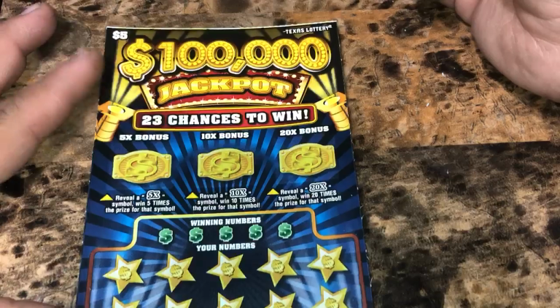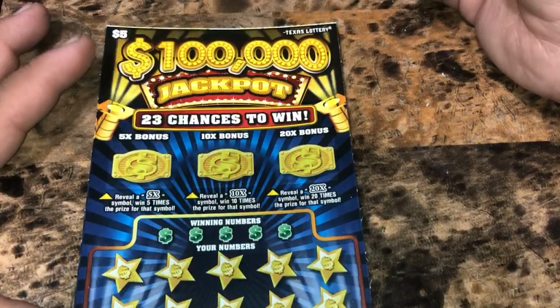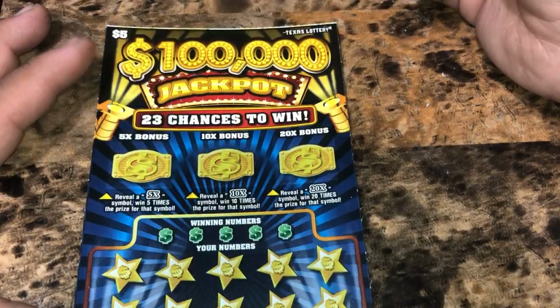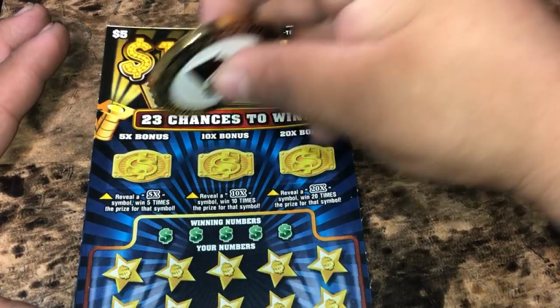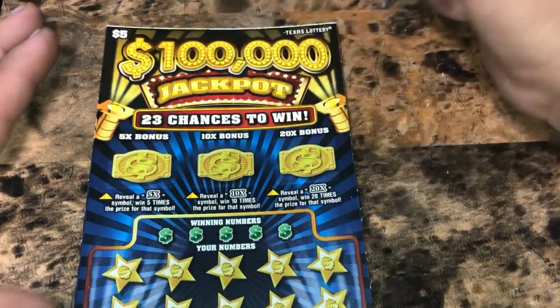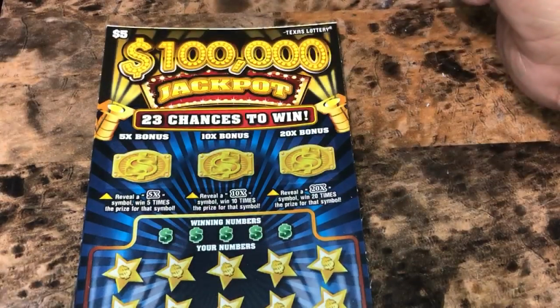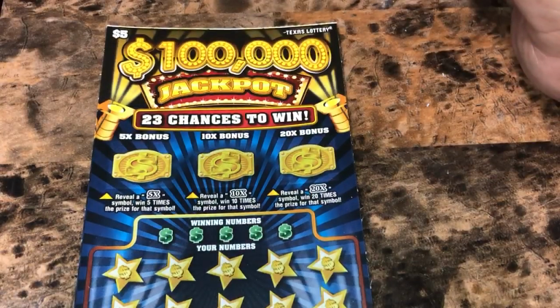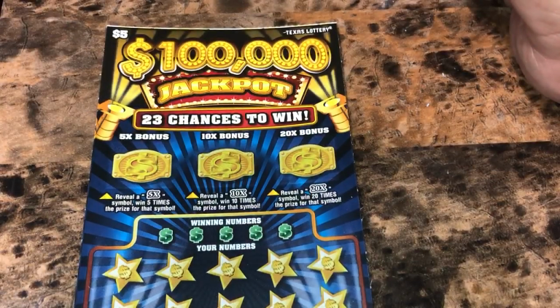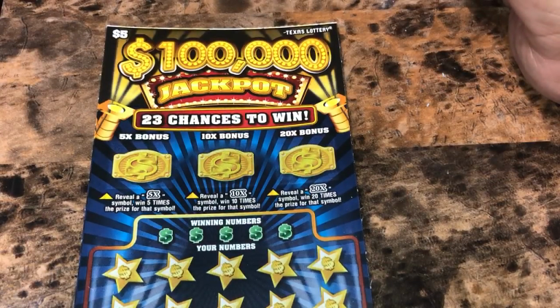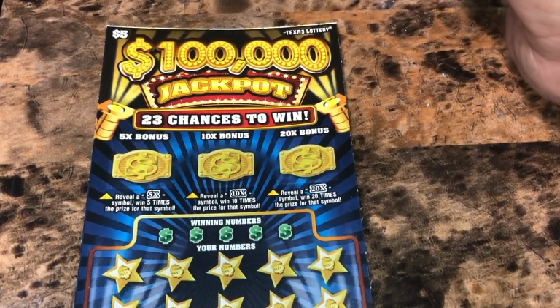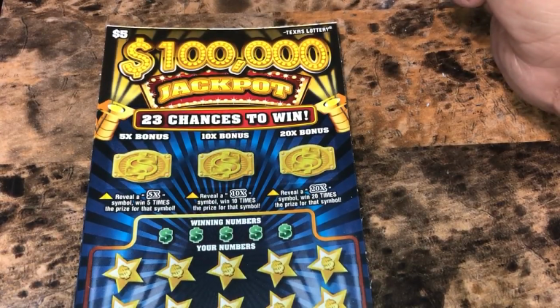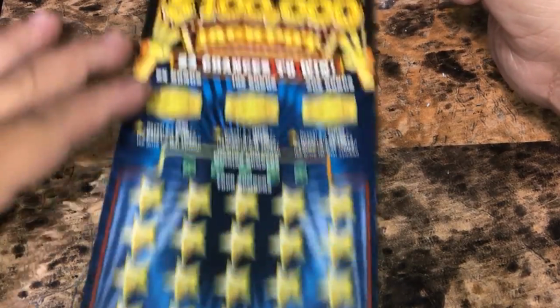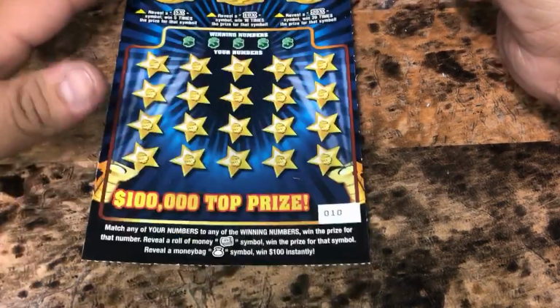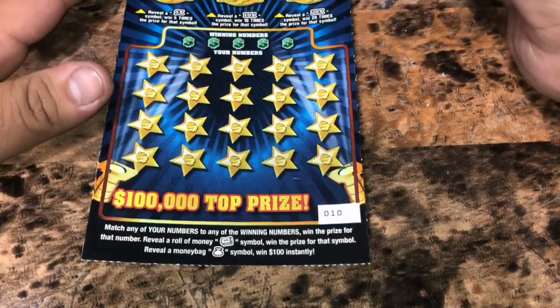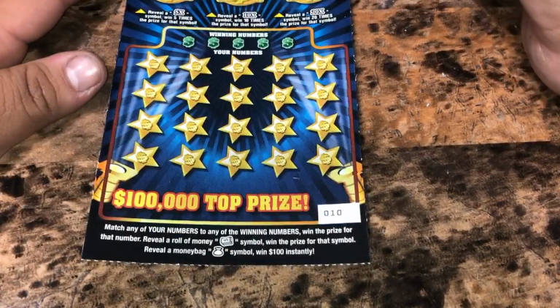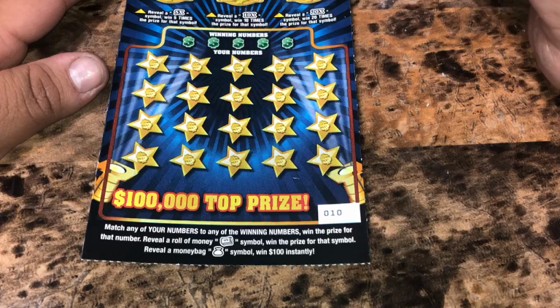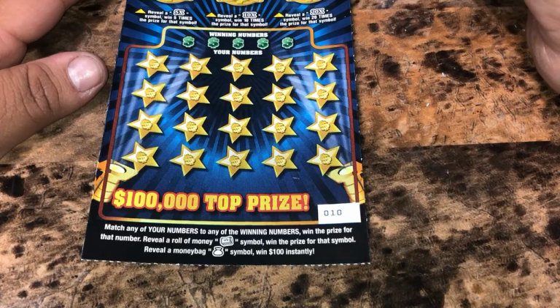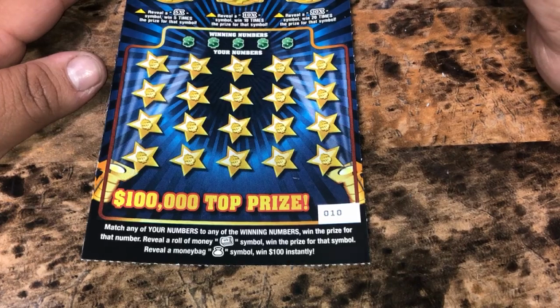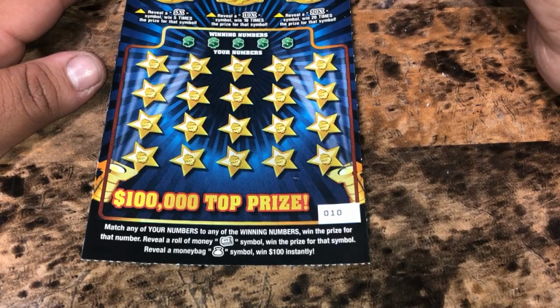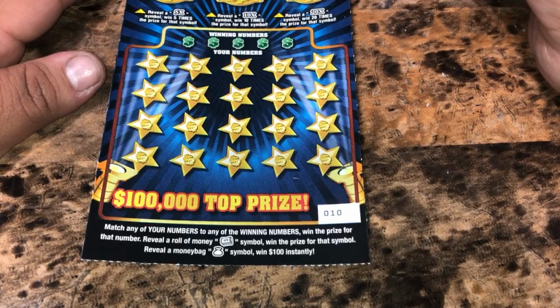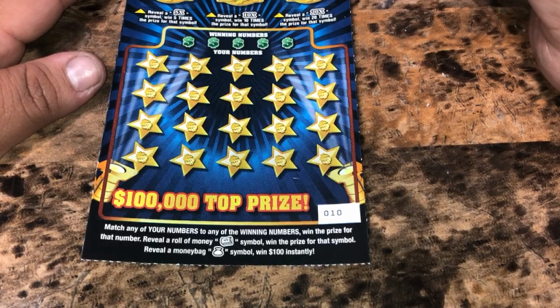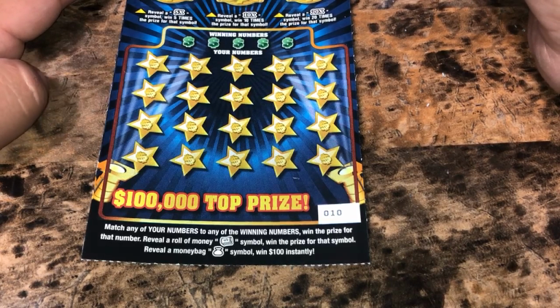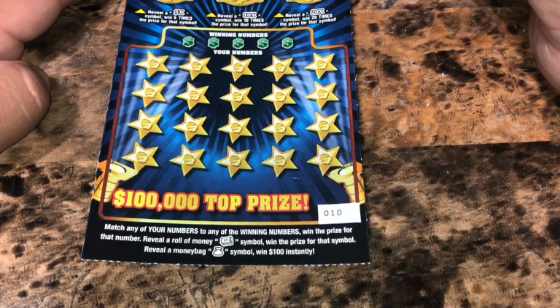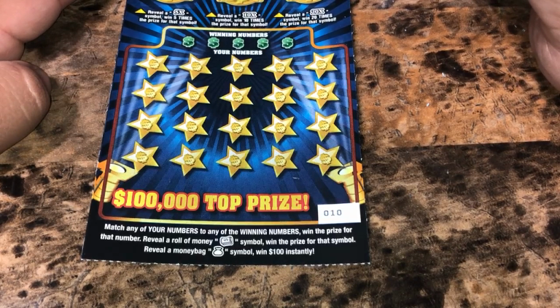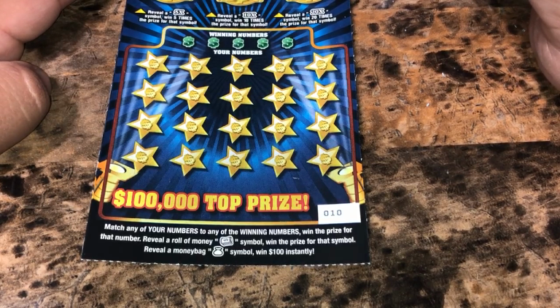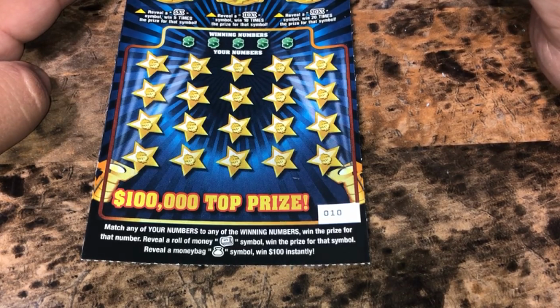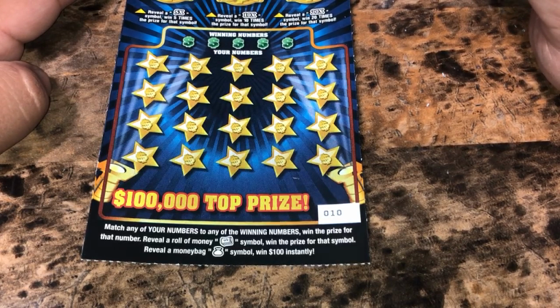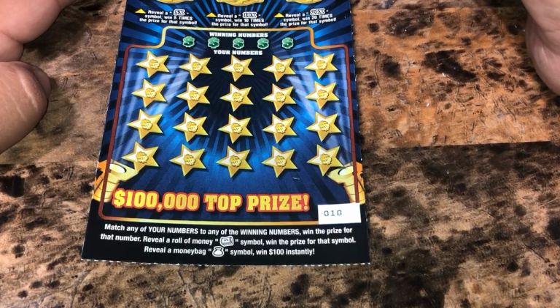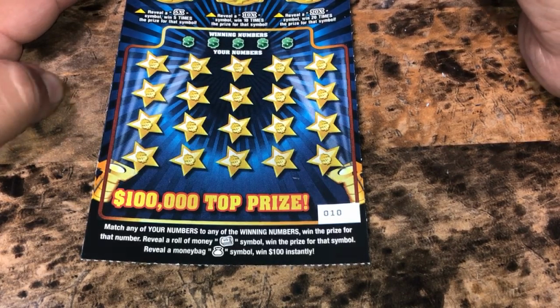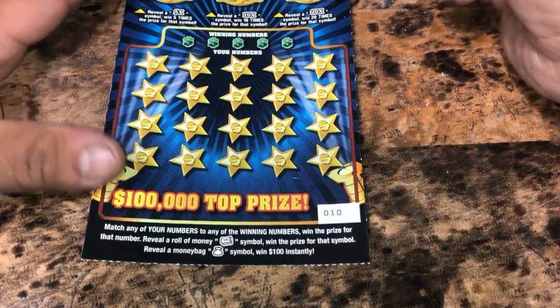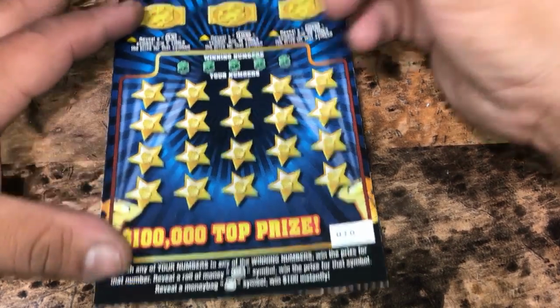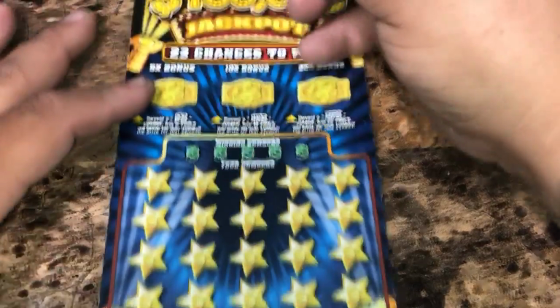$100,000 jackpot. We have three bonus spots — we're looking for a multiplier: a 5X, 10X, or 20X. Down at the bottom, we're looking to match any round numbers to win numbers to win that prize, a money roll for auto win, and a money bag for $100 instantly.